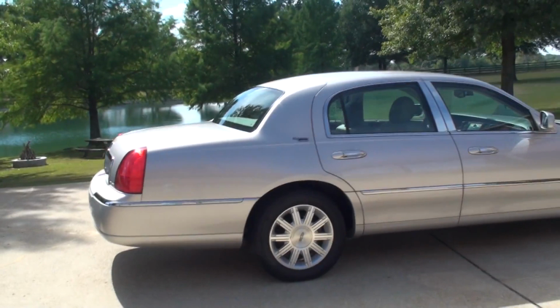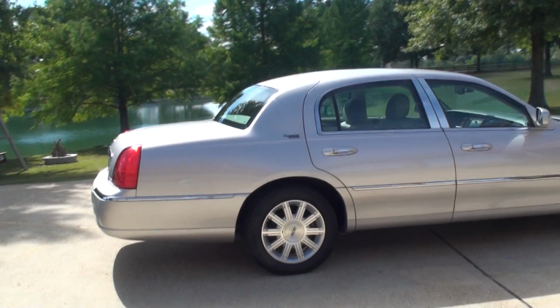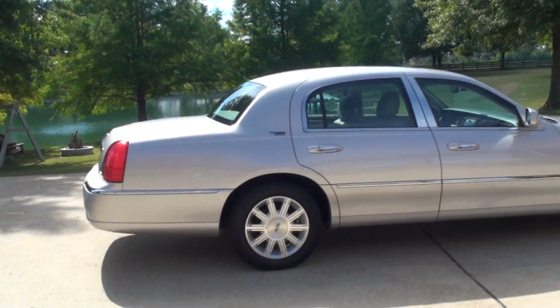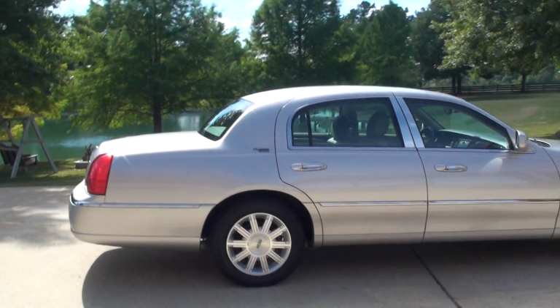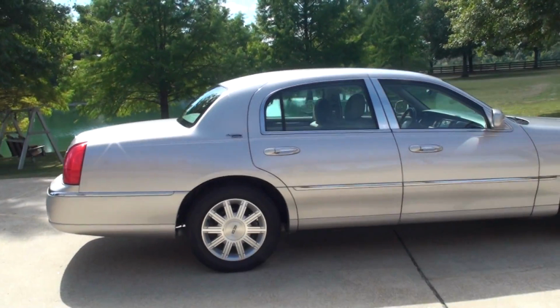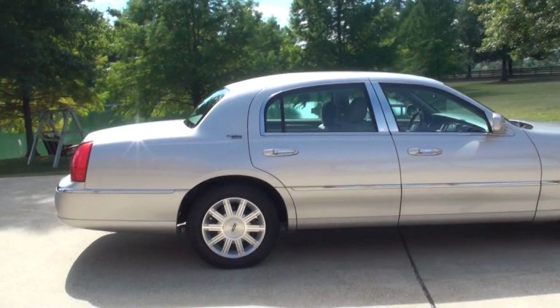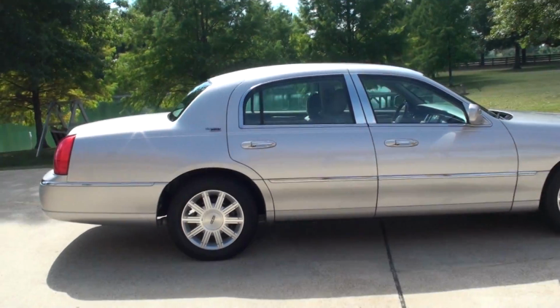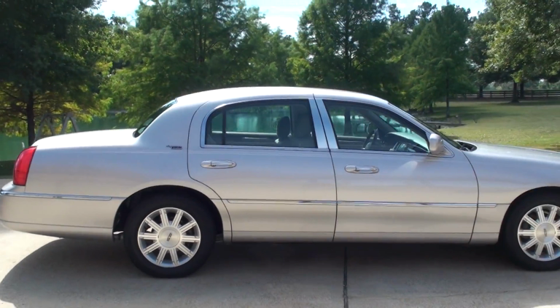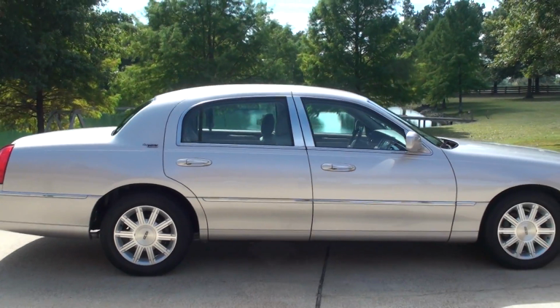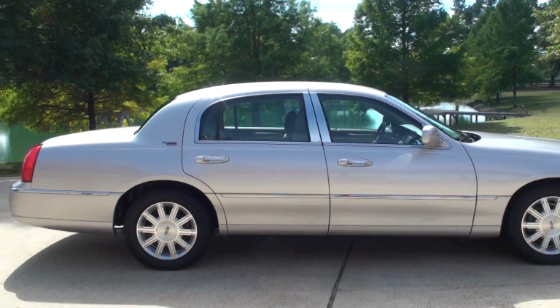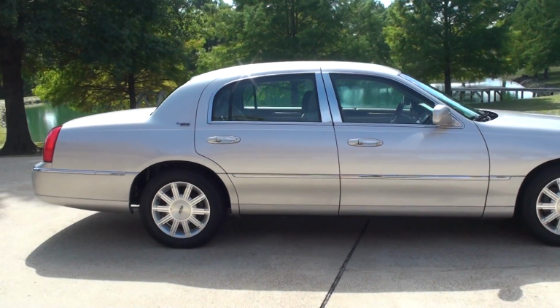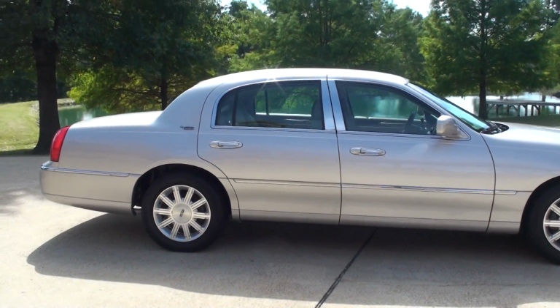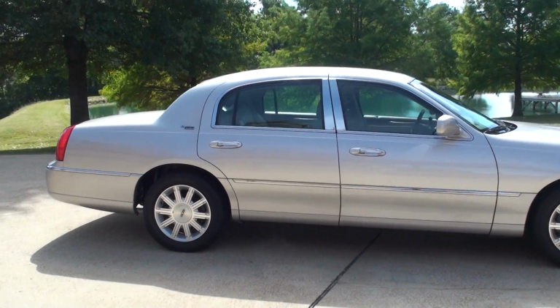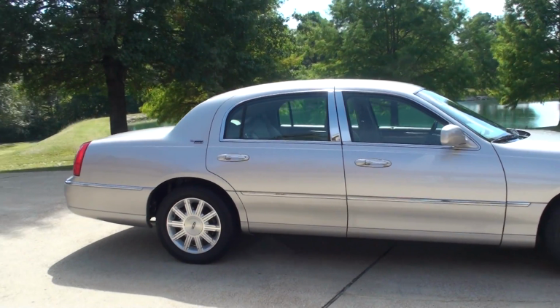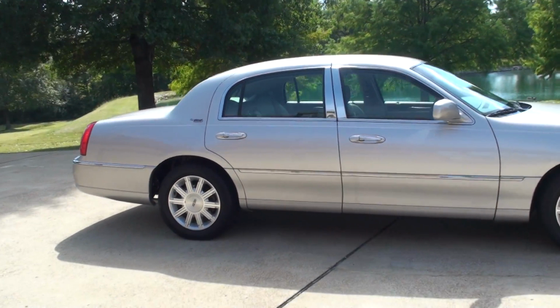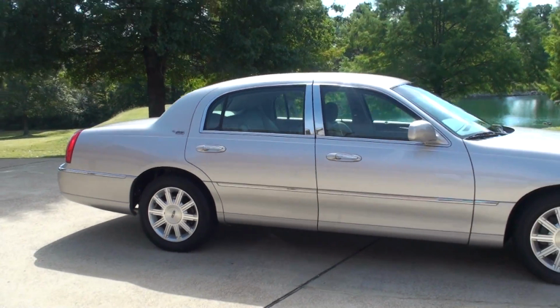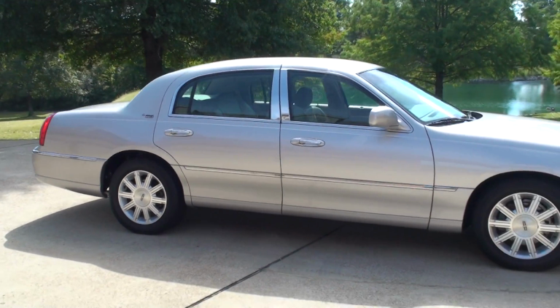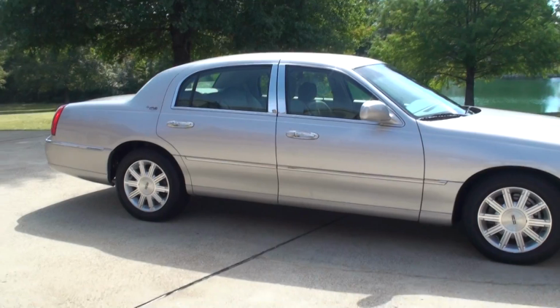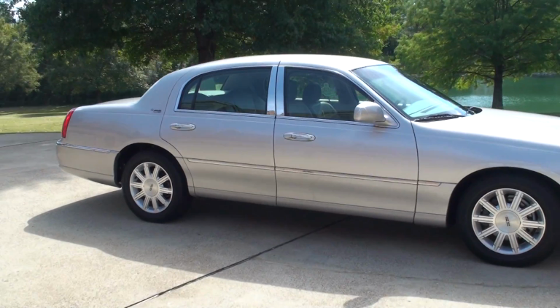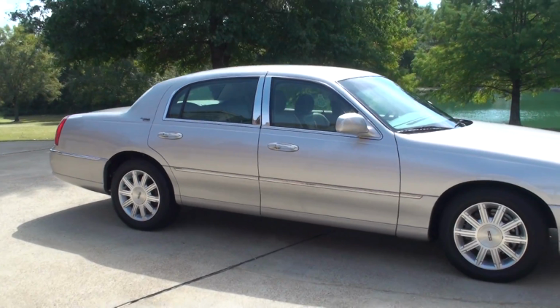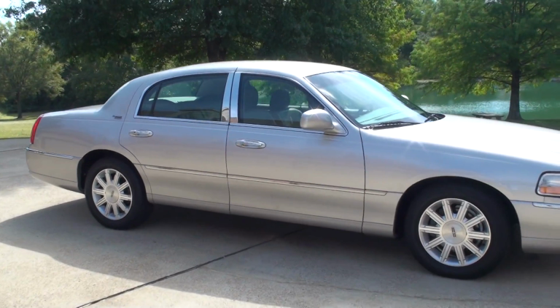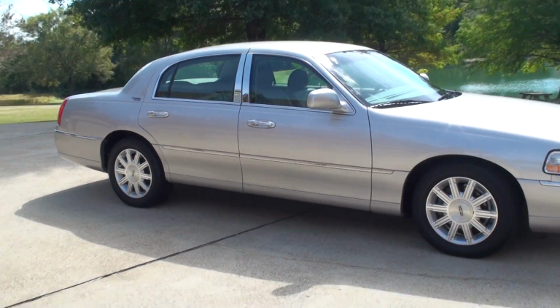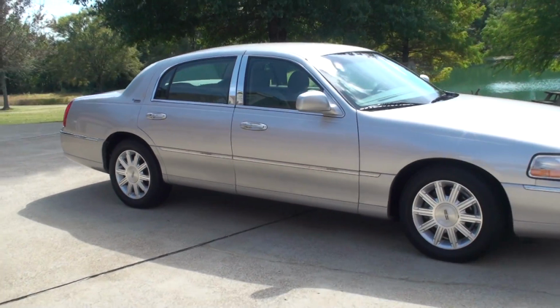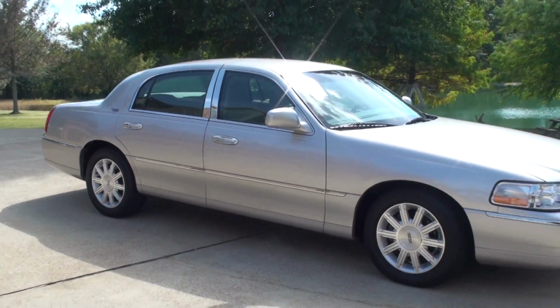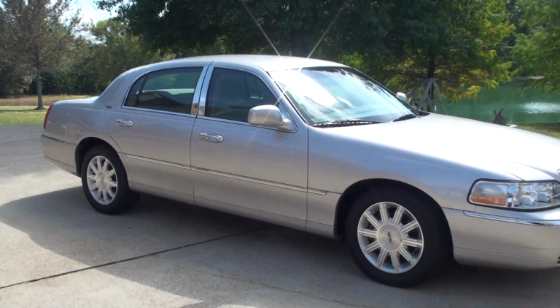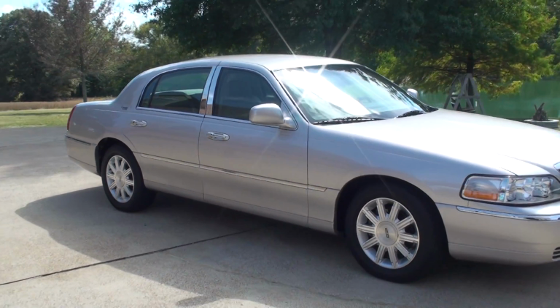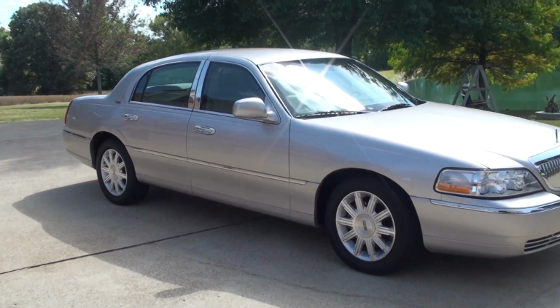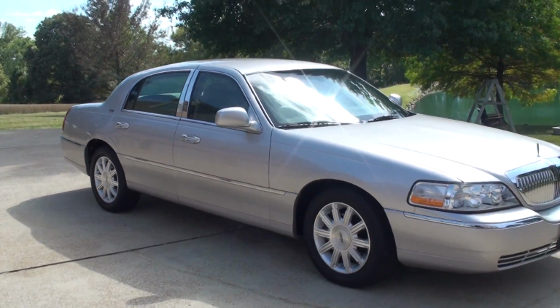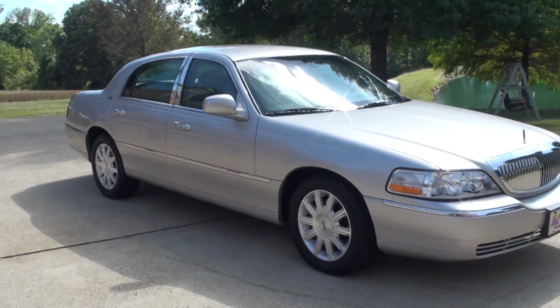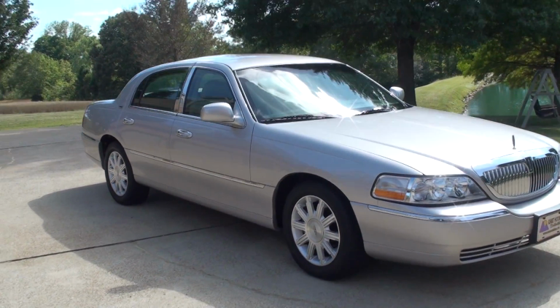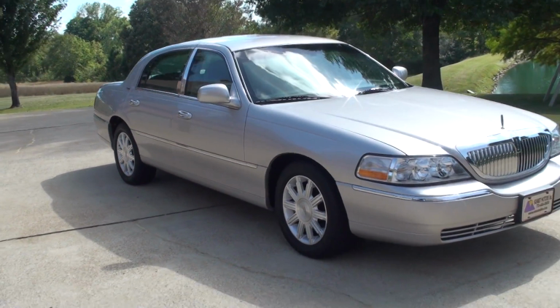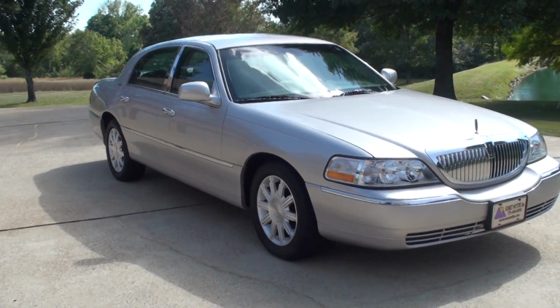It's got 43,000 miles — very low miles. Like-new condition. No dents, no scratches. Fine automobile.